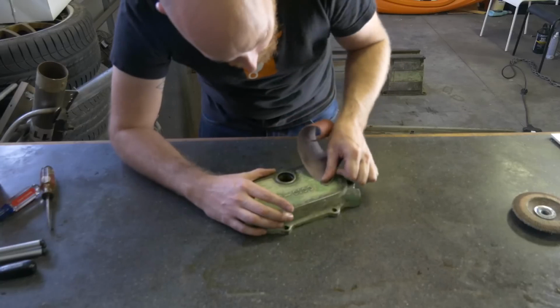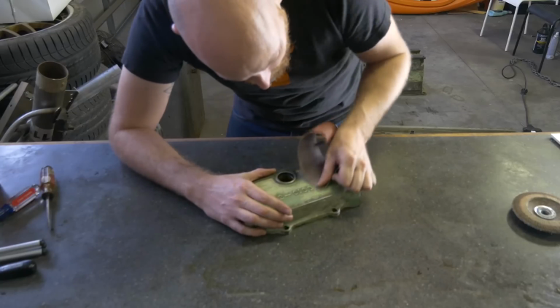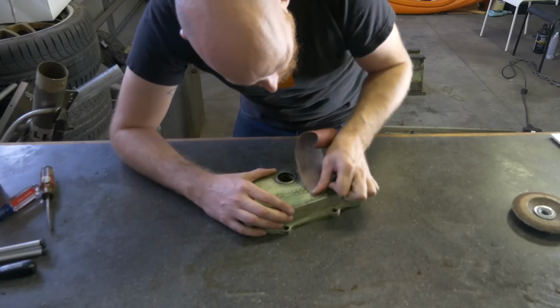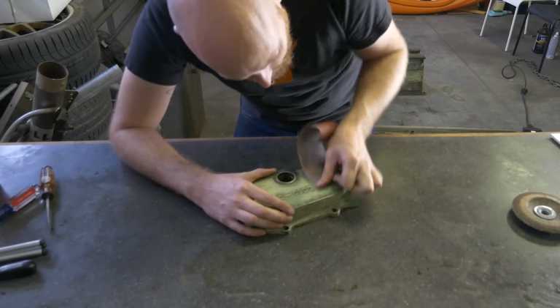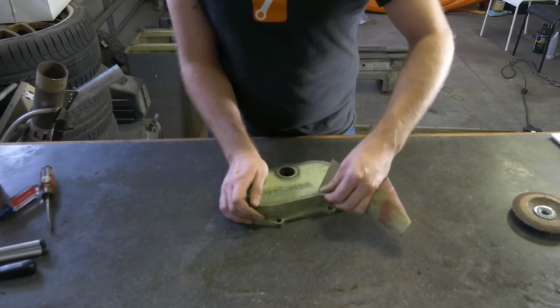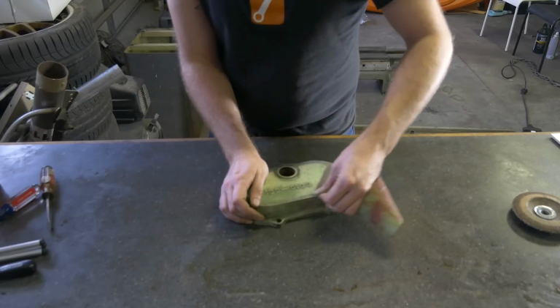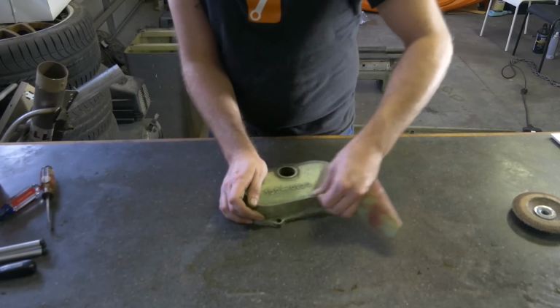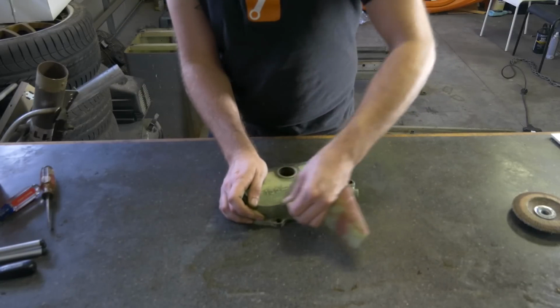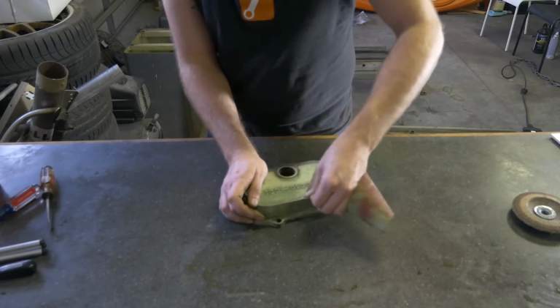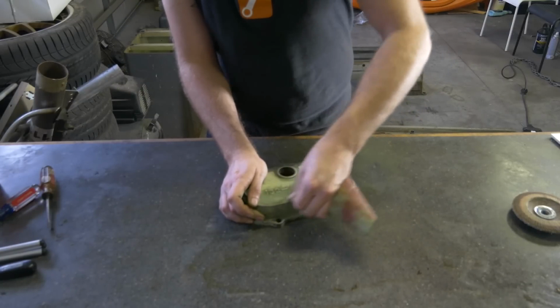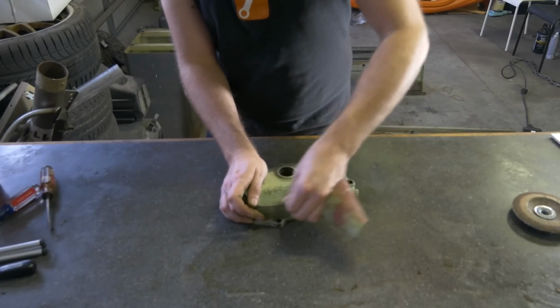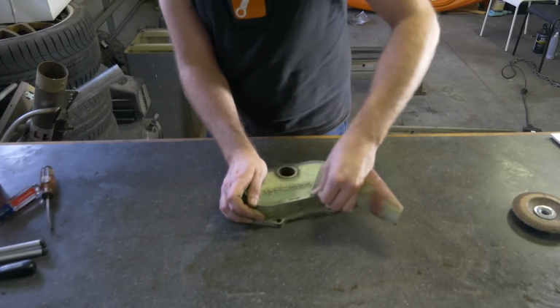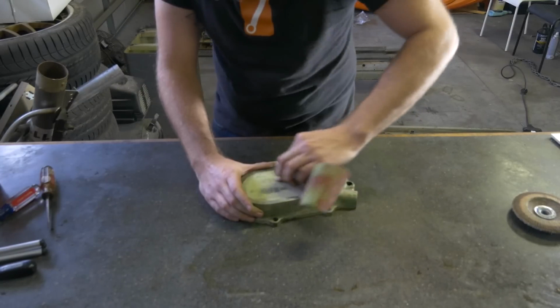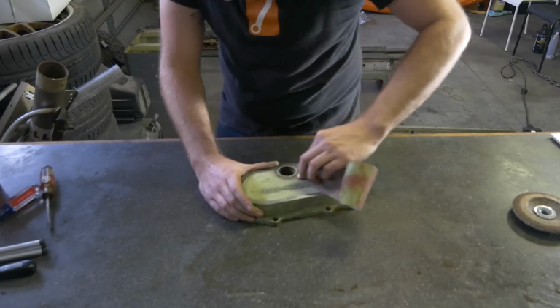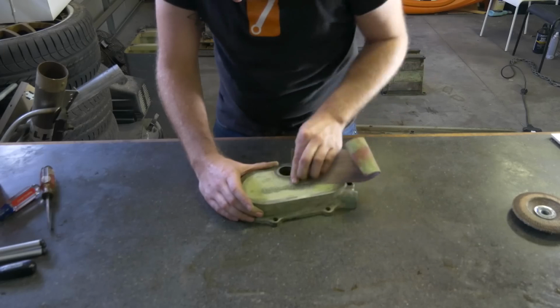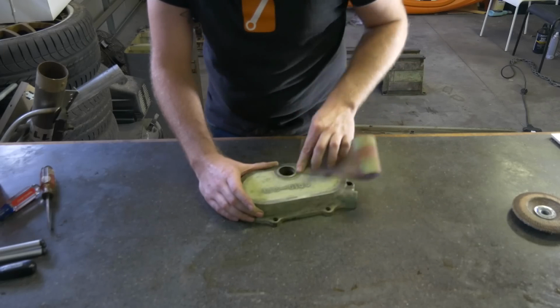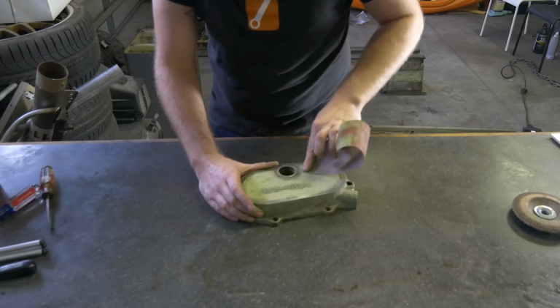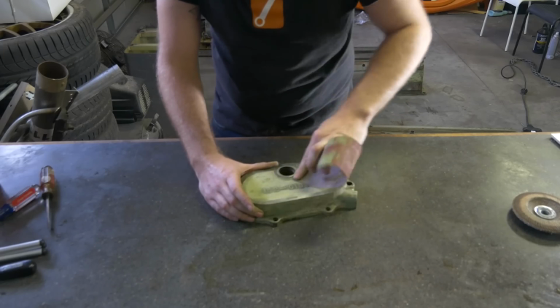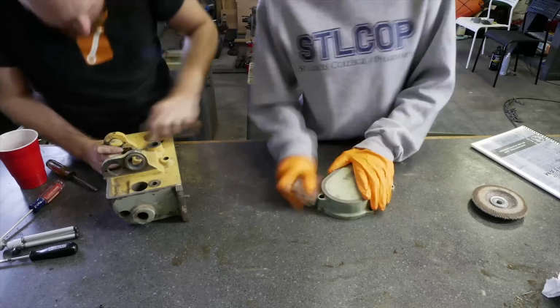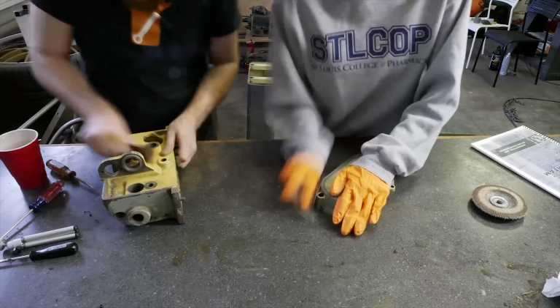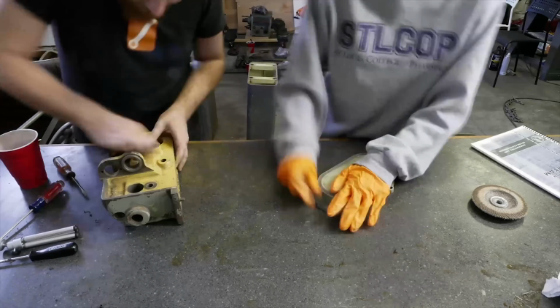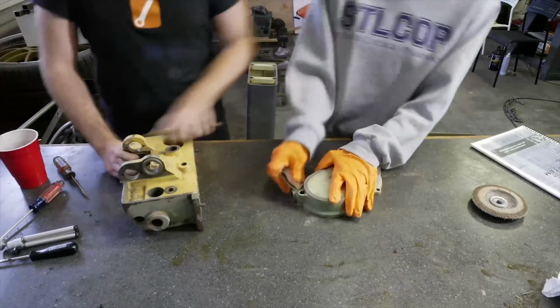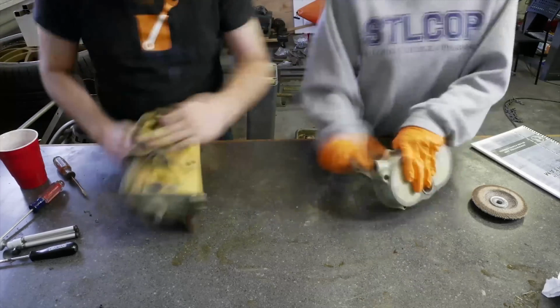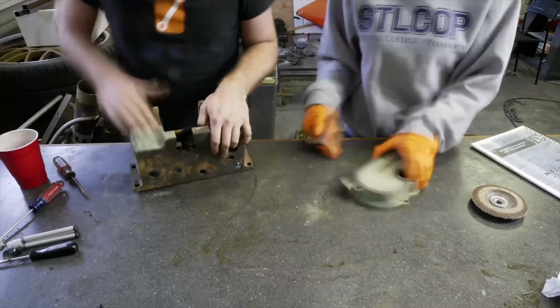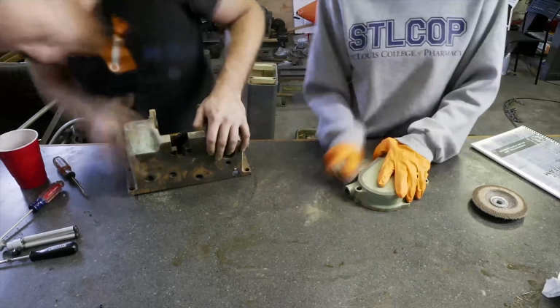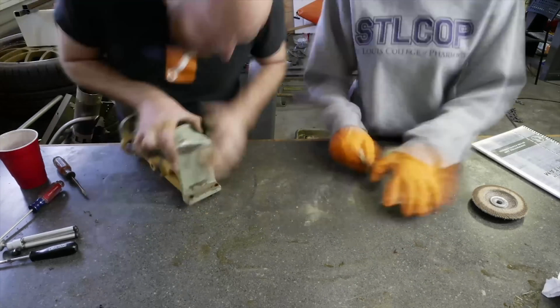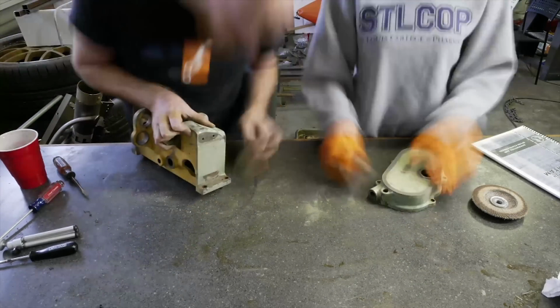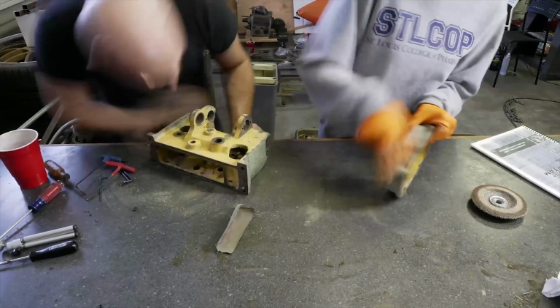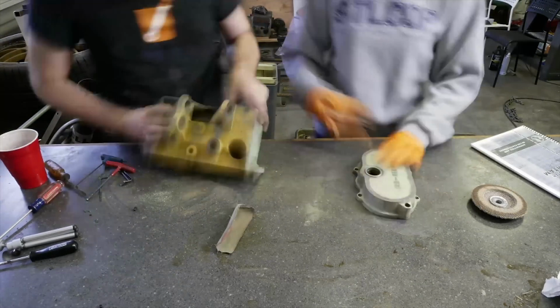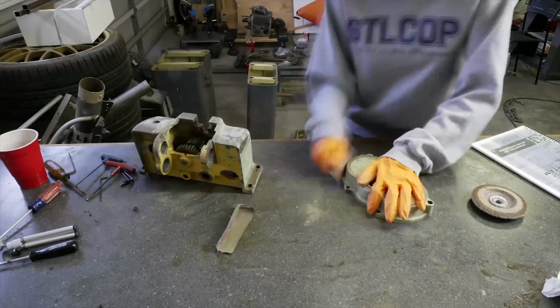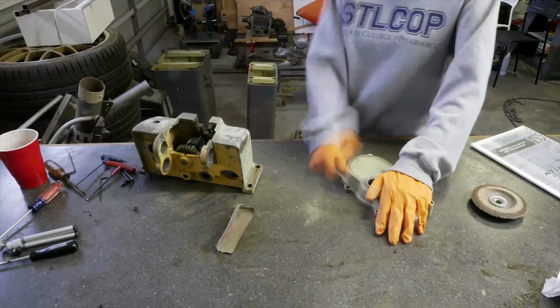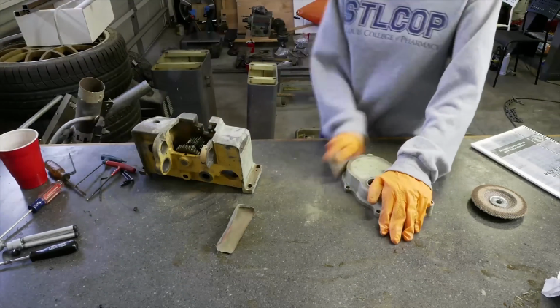Hey guys, welcome back. In this episode we're going to be doing a little bit of sanding, a little bit of cleaning, a little bit of painting — you know the drill. Most all the parts are pretty clean but they're not super flat, so we're just going to be sanding down. You can see Dima helping us out here.